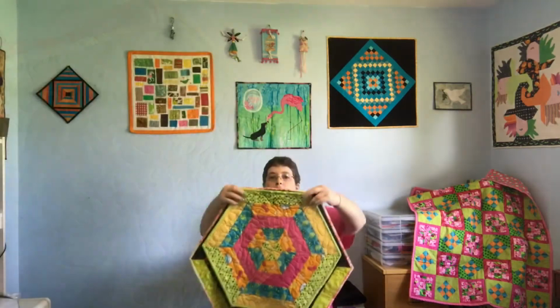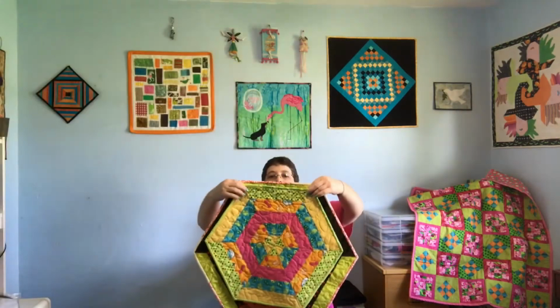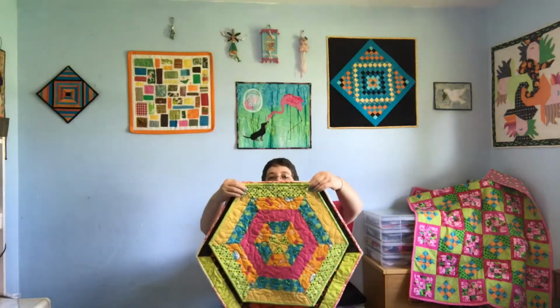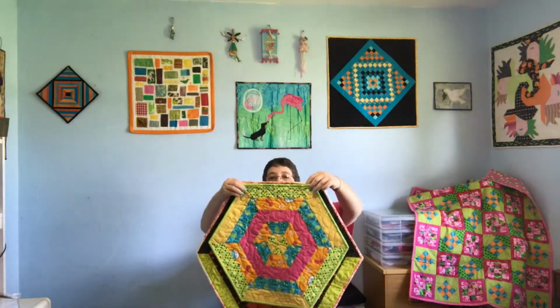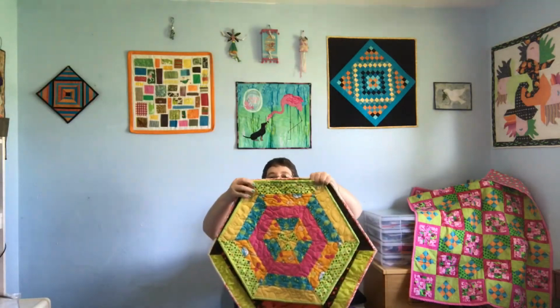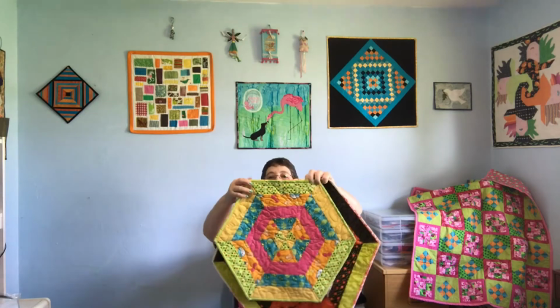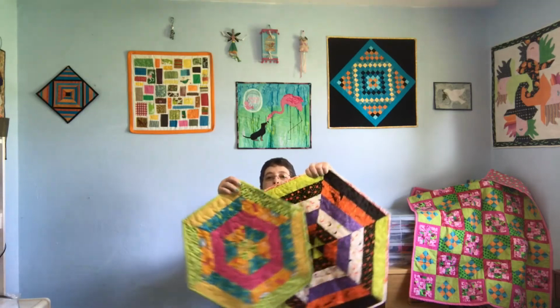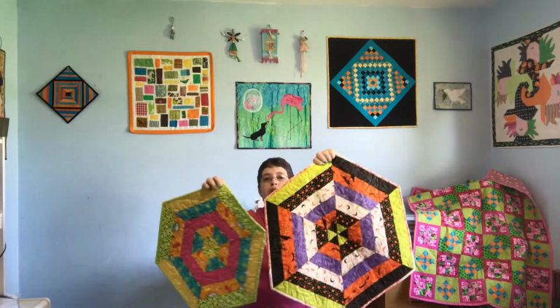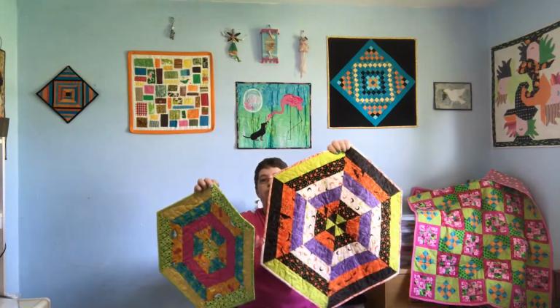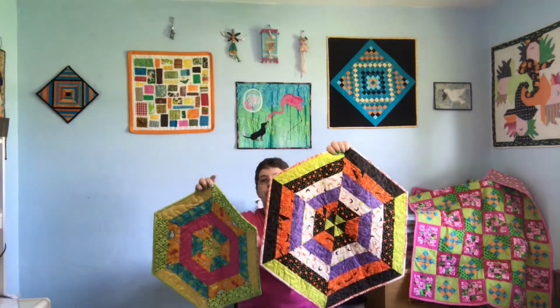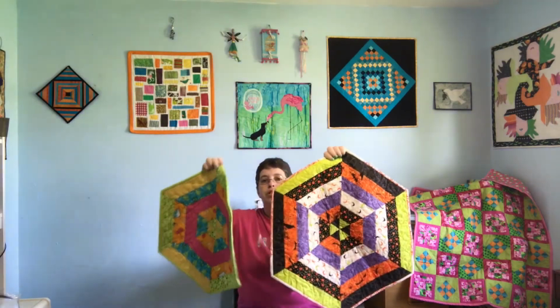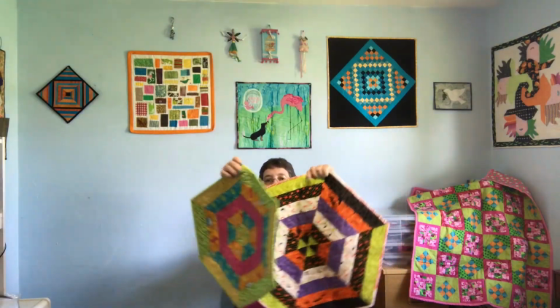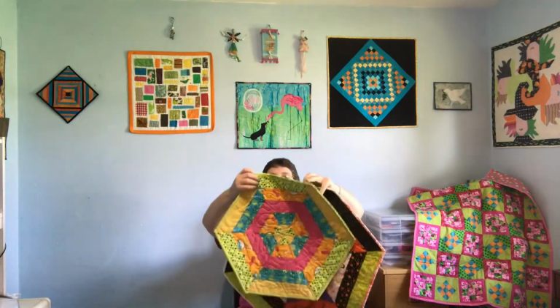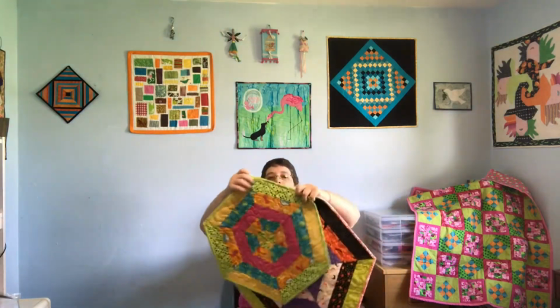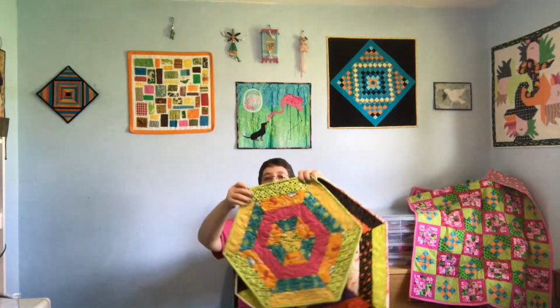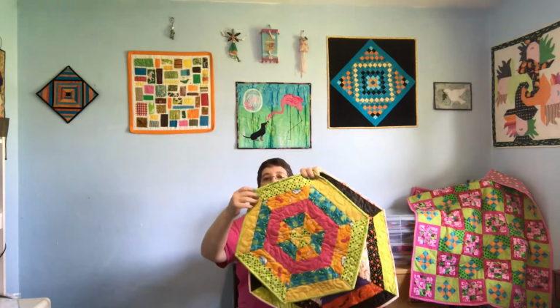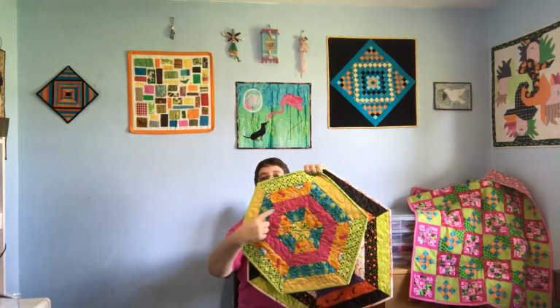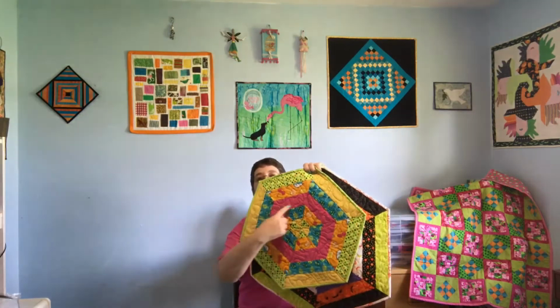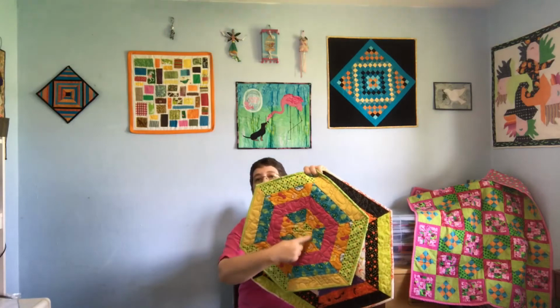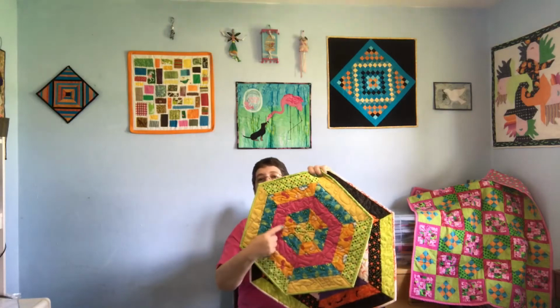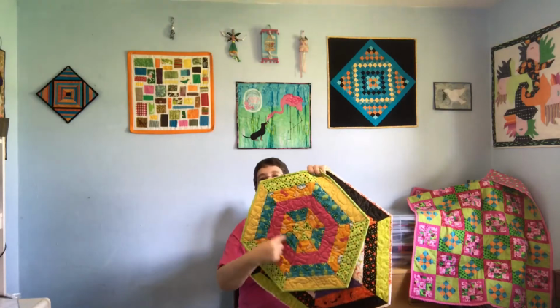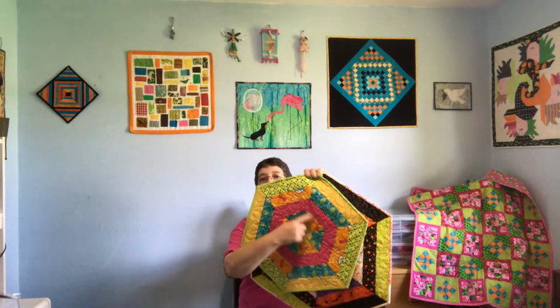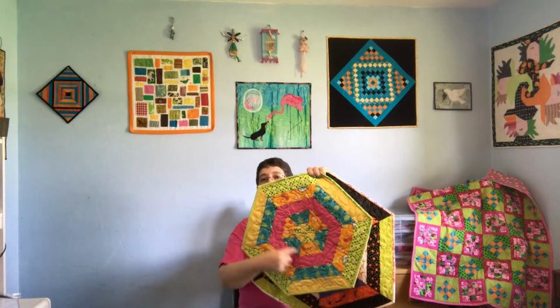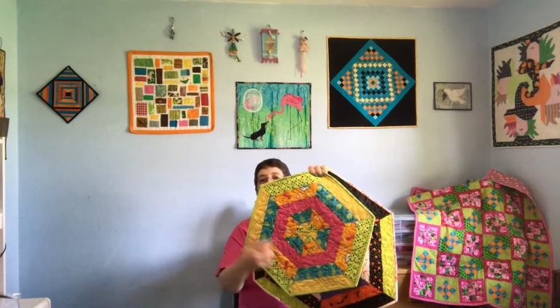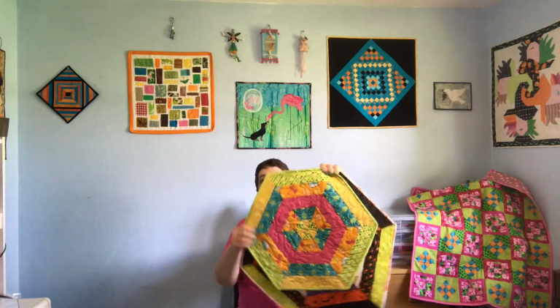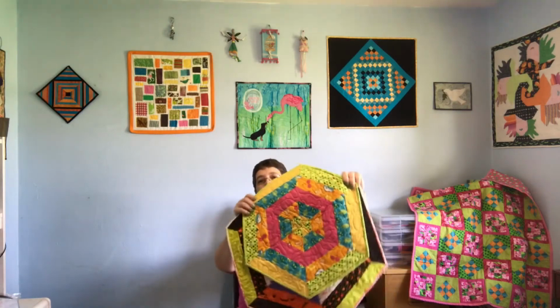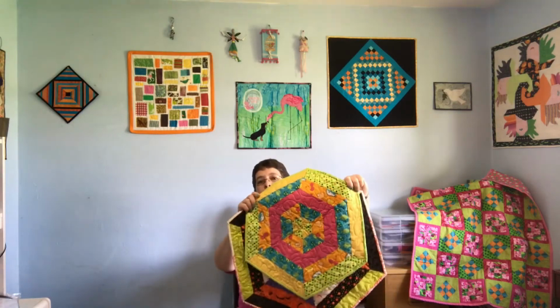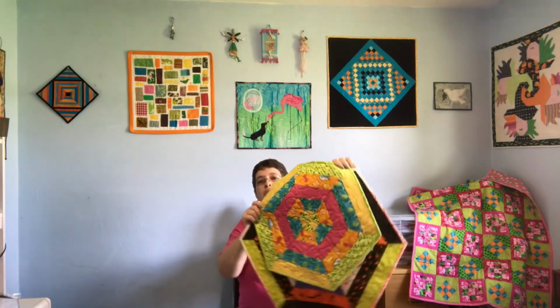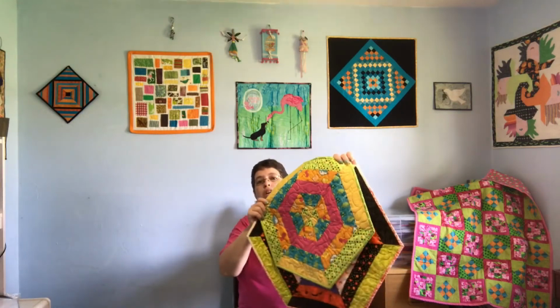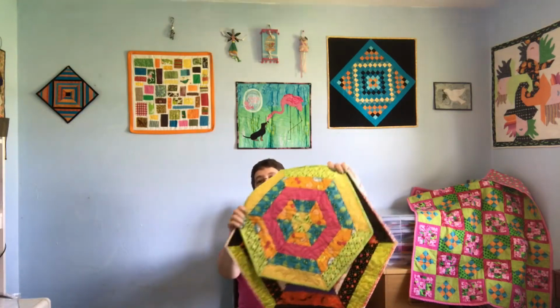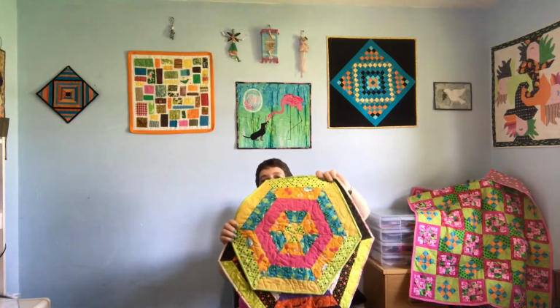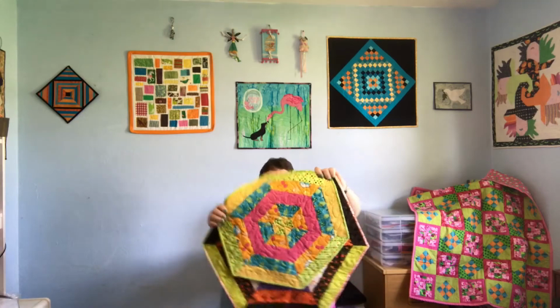I used two and a half inch strips for both, but this one I used six and this one I just used five. When you use an odd number it makes one of the fabrics repeat, and you can just match them up — I thought that was really fun.